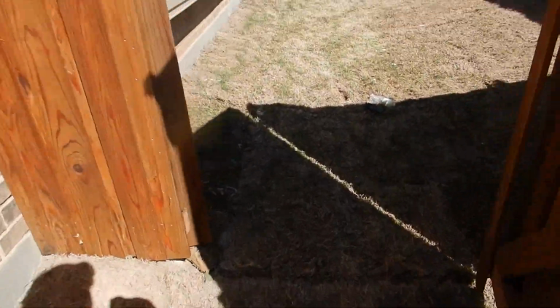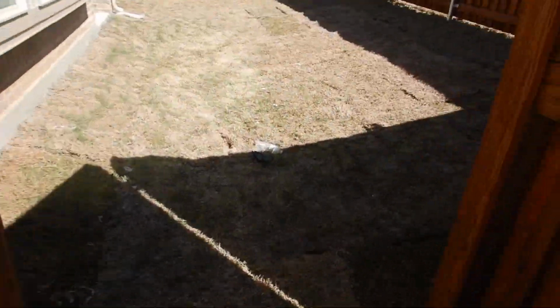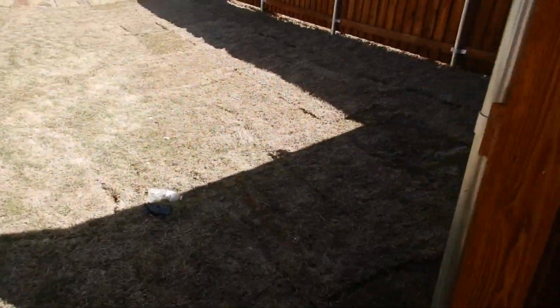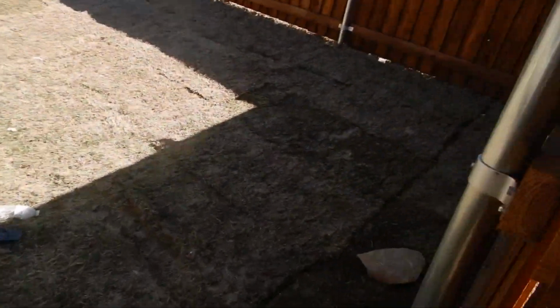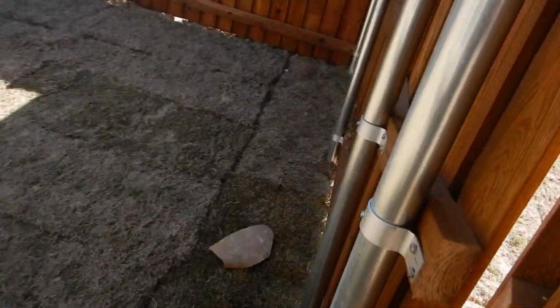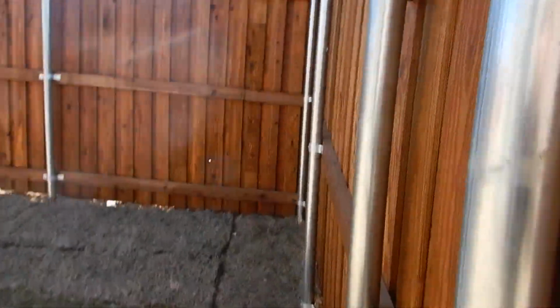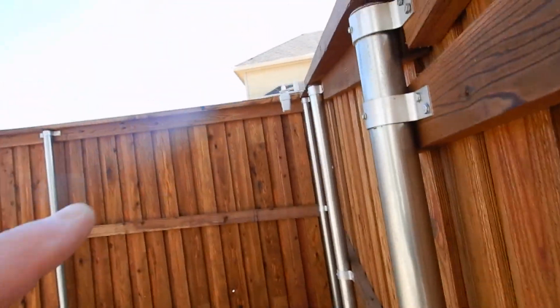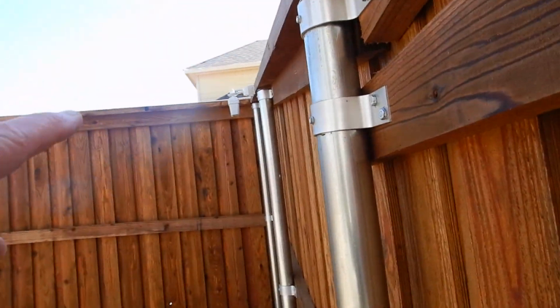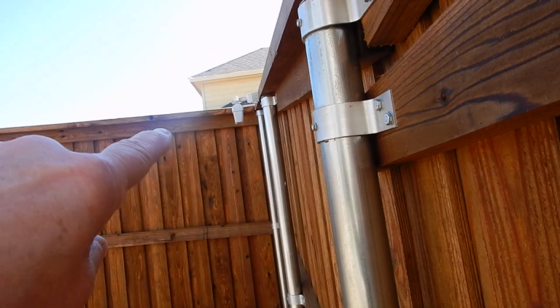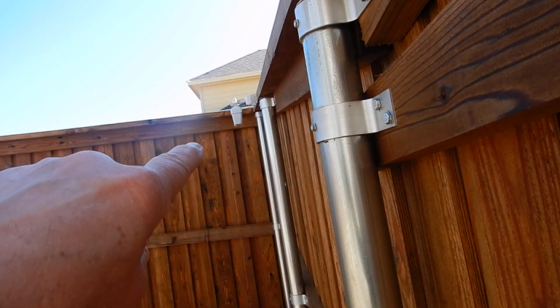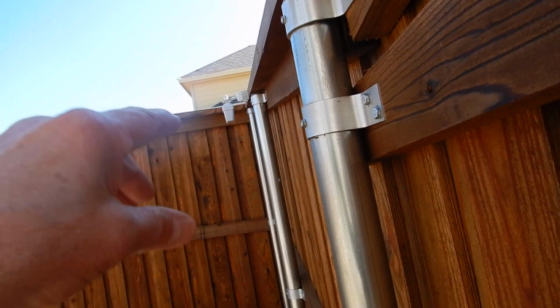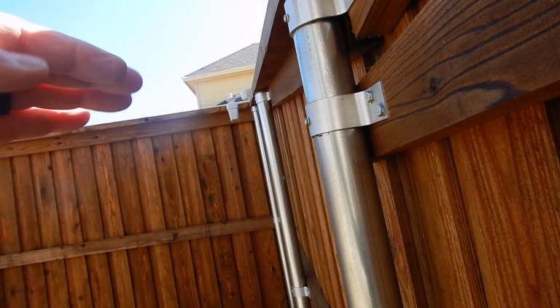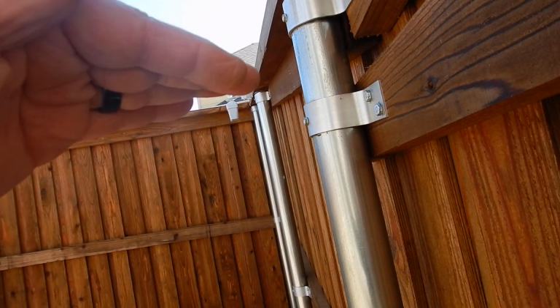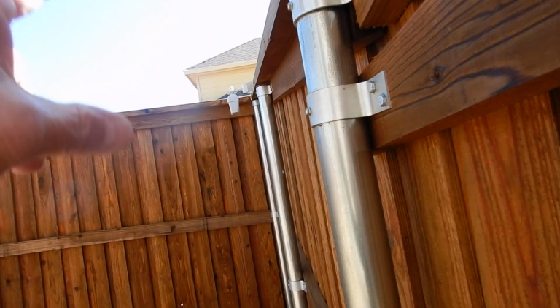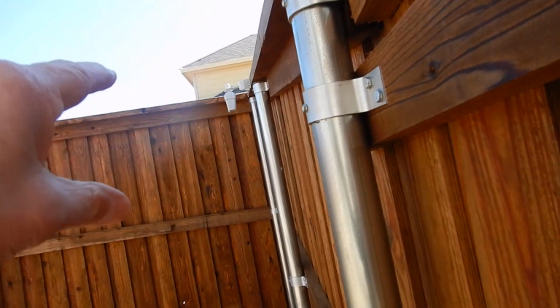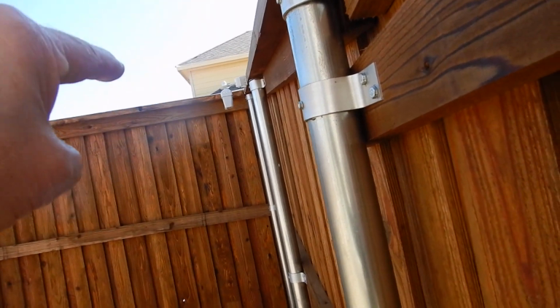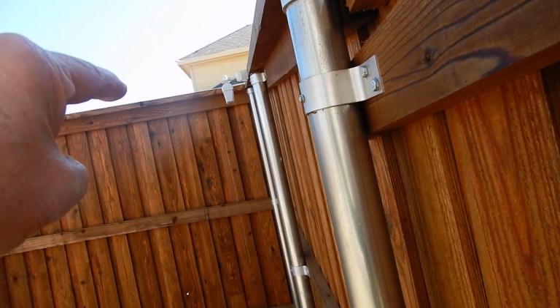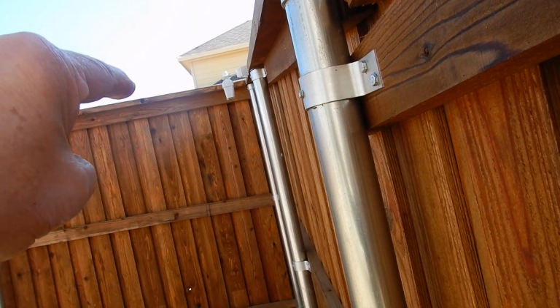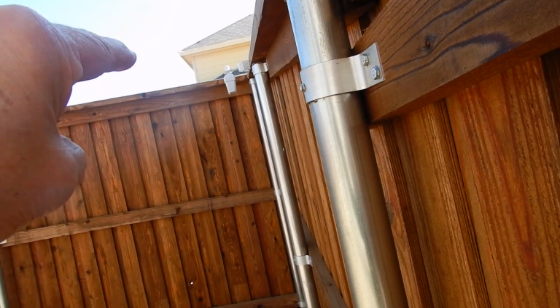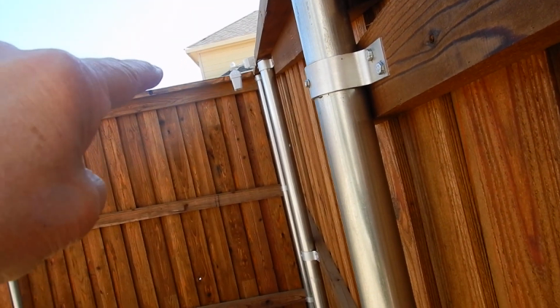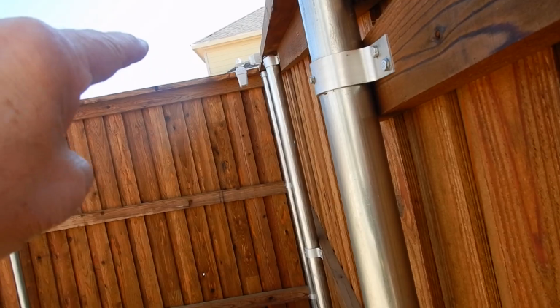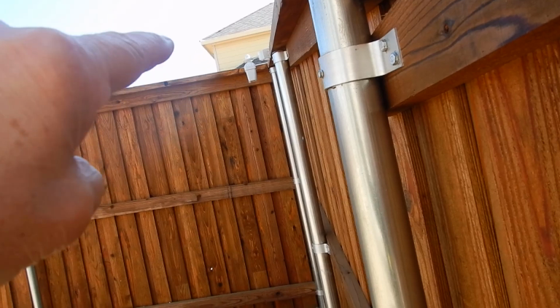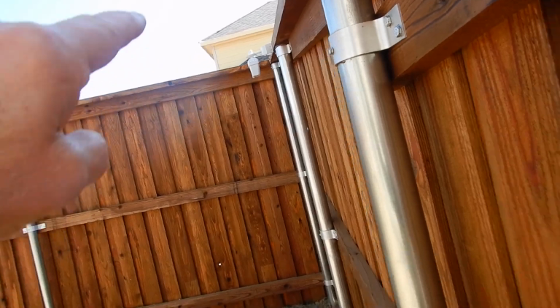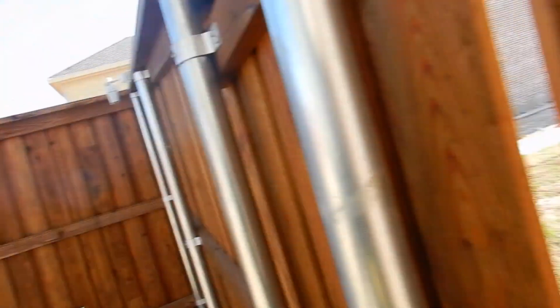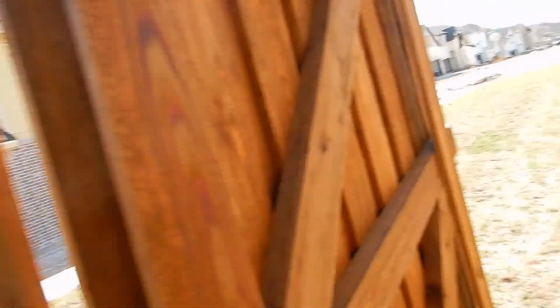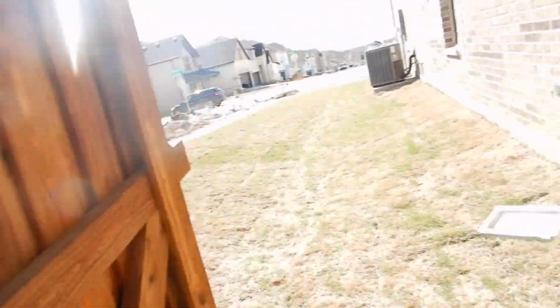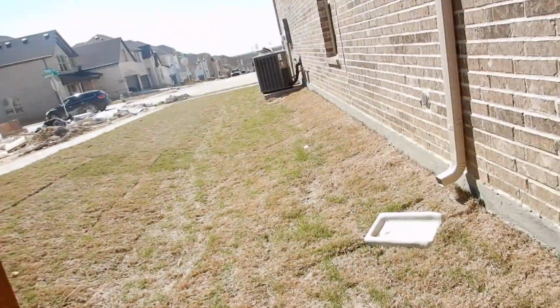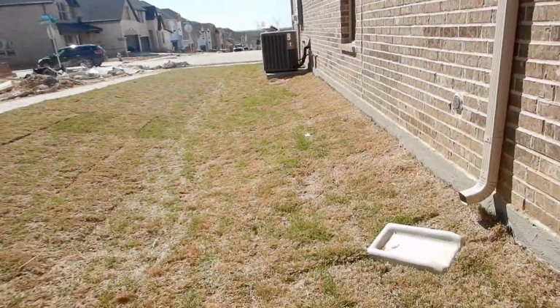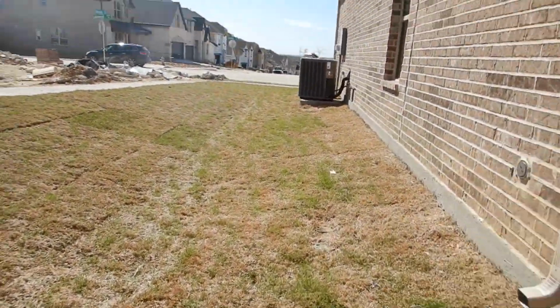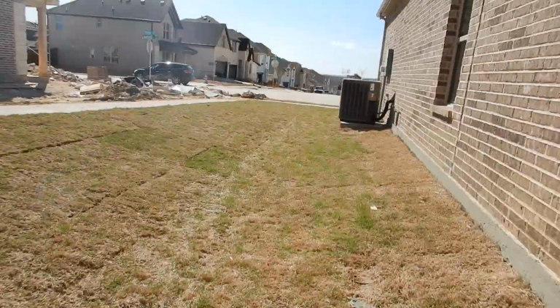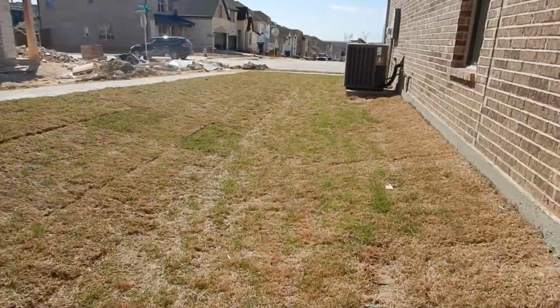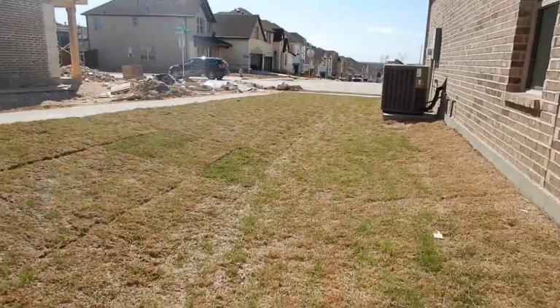This is your weather sensor and it's supposed to sit up just like it is. That's a good thing — it prevents watering during freezing temperatures and during rain, so you don't waste water.